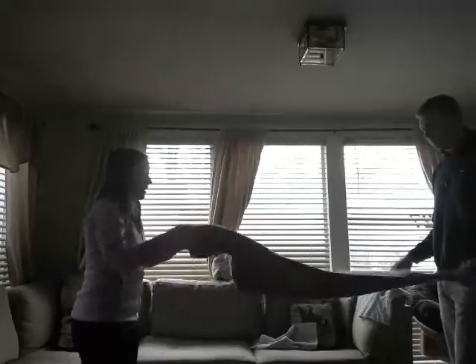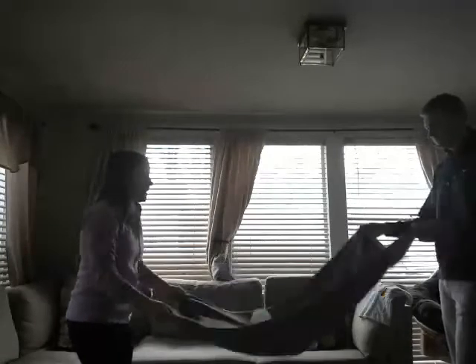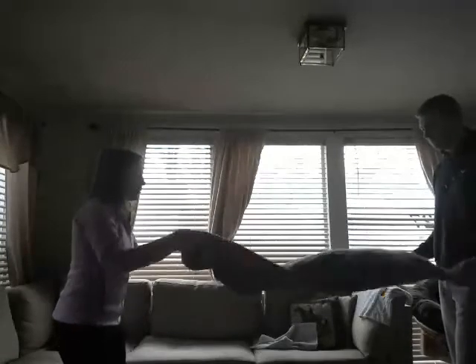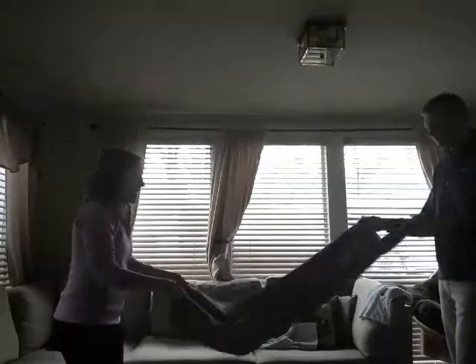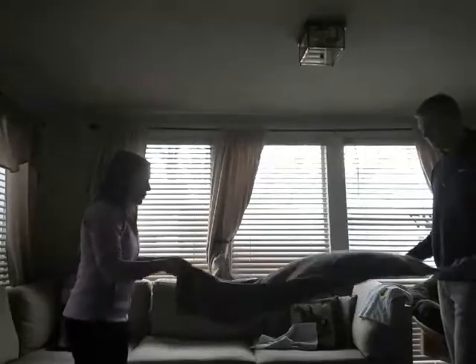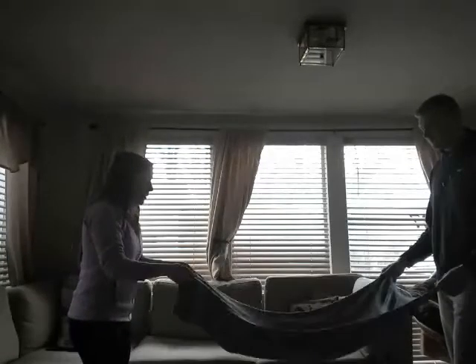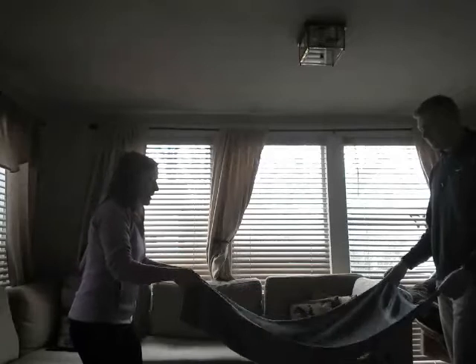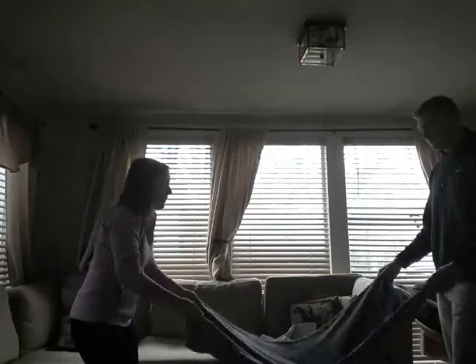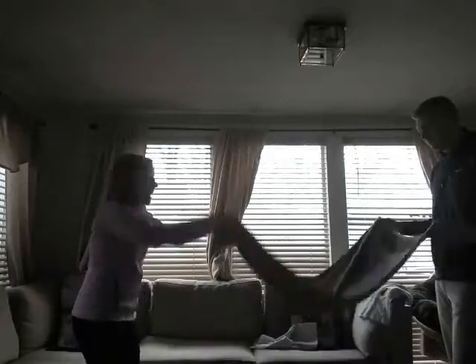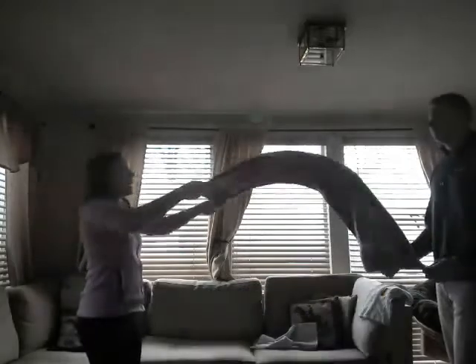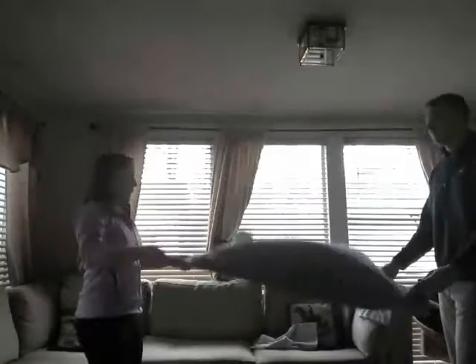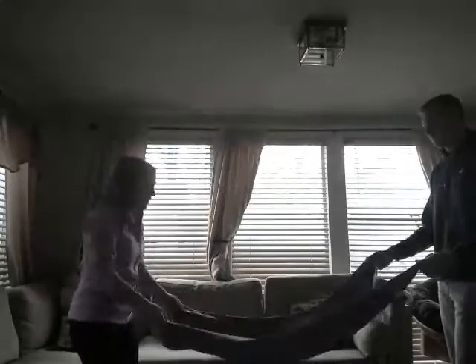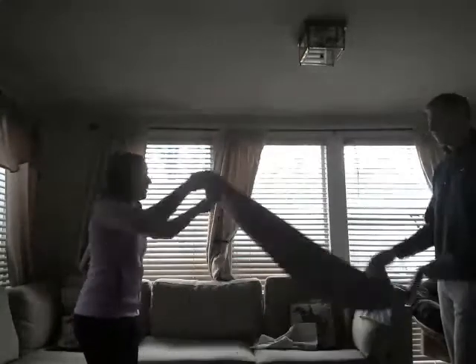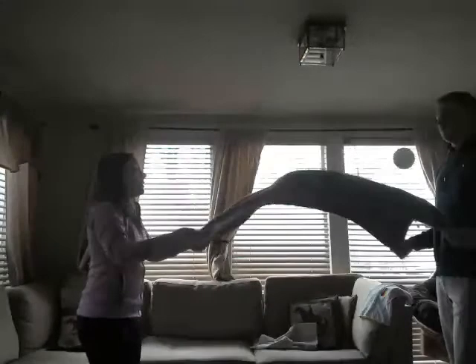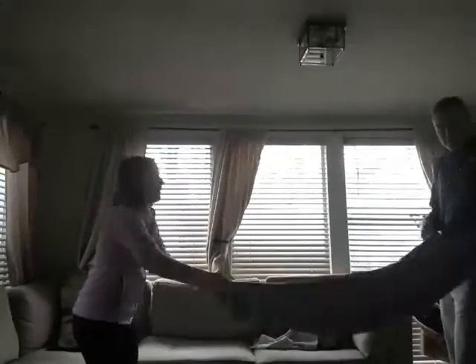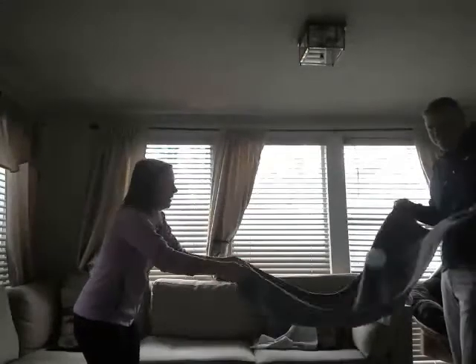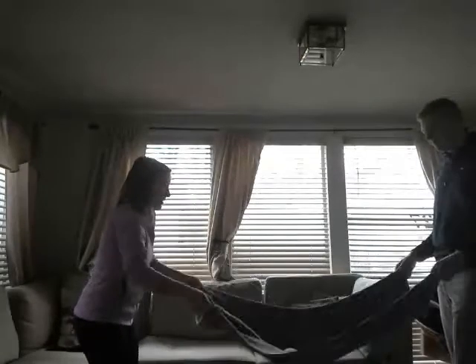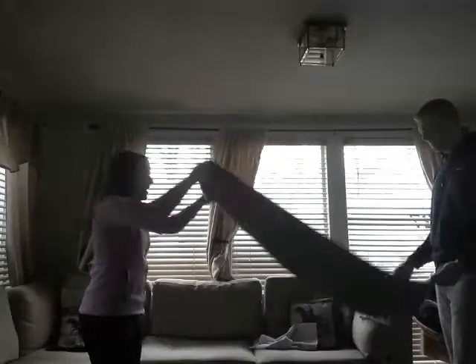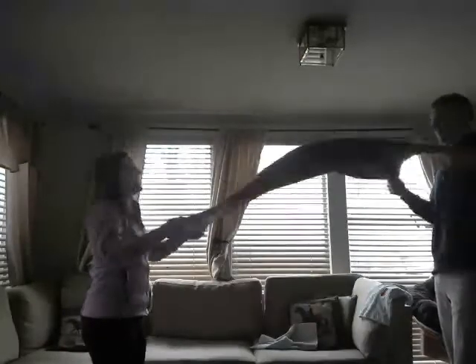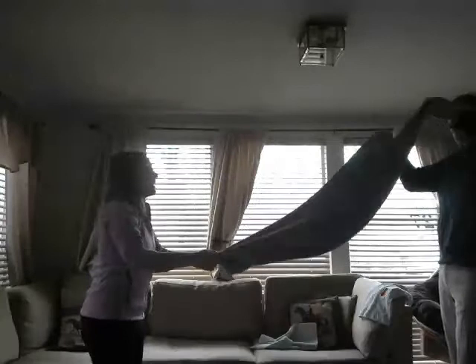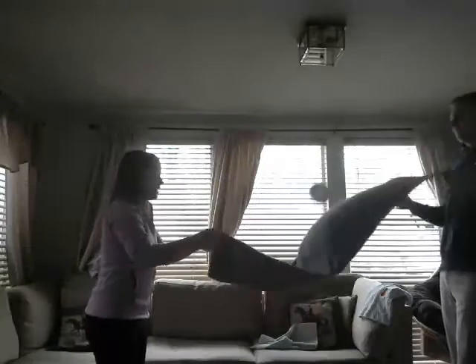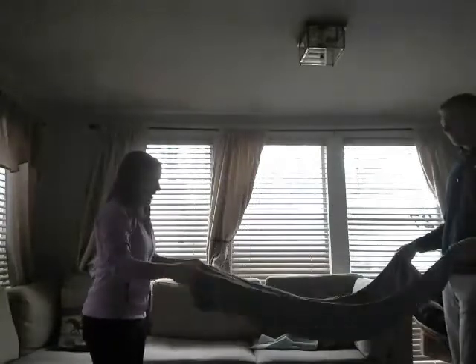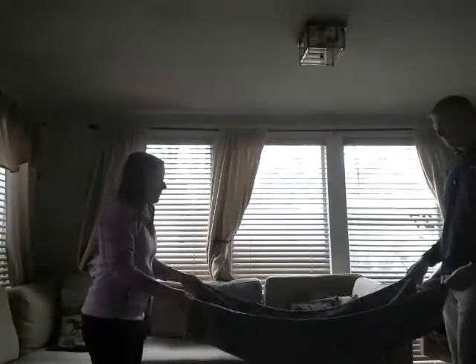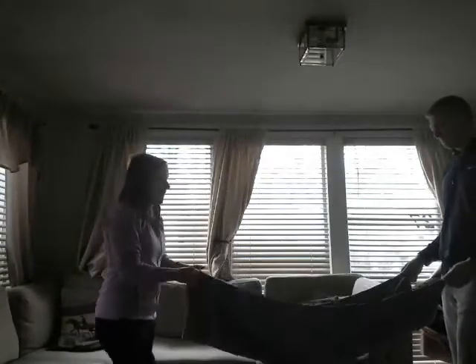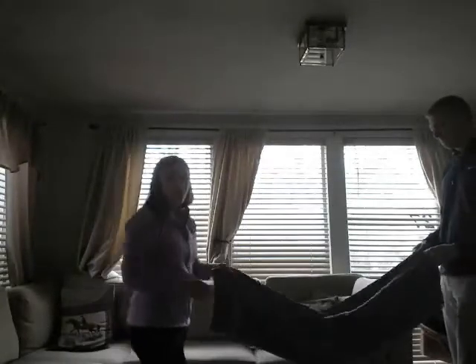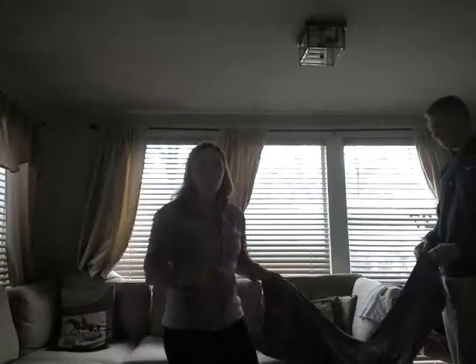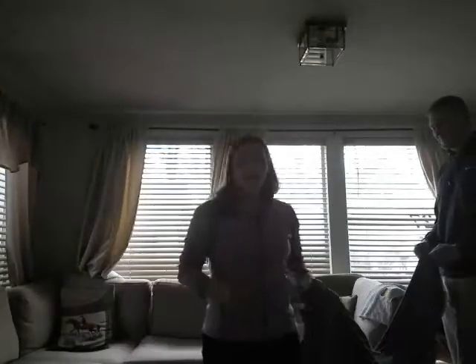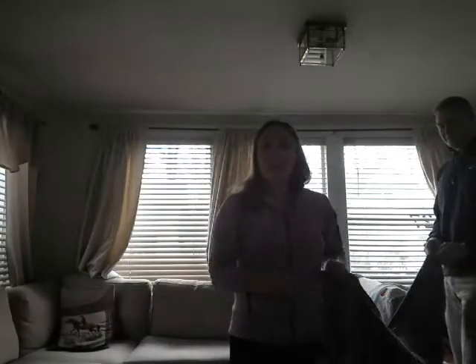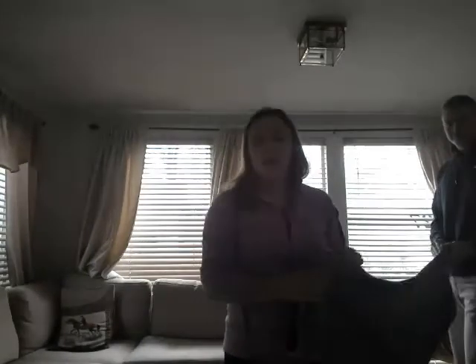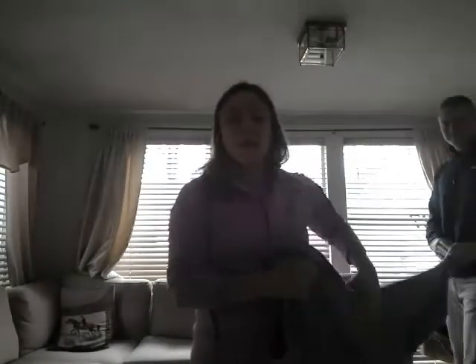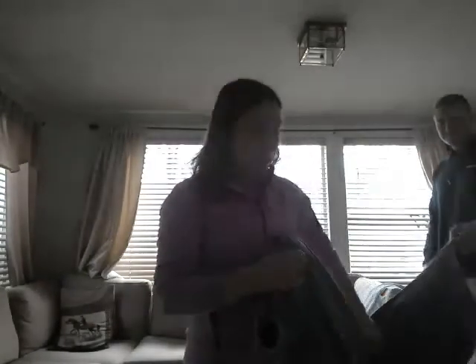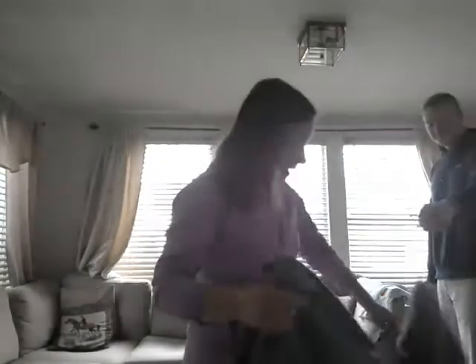We could even try to popcorn it in the air and catch it. And catch. So you could do waves, popcorn, pop it up in the air.